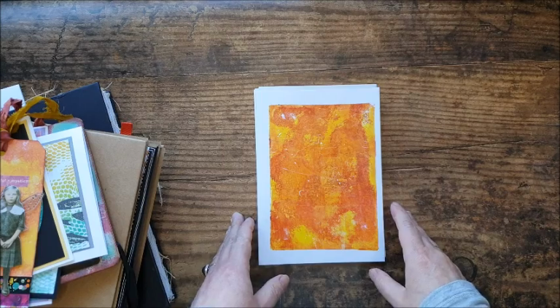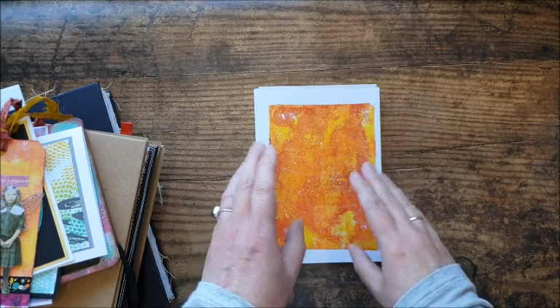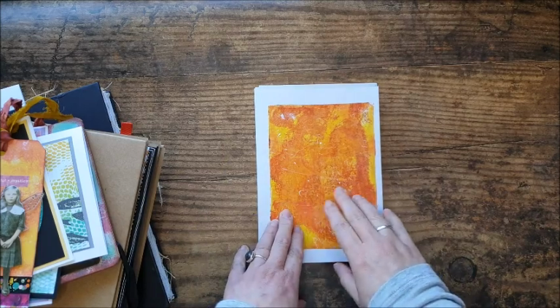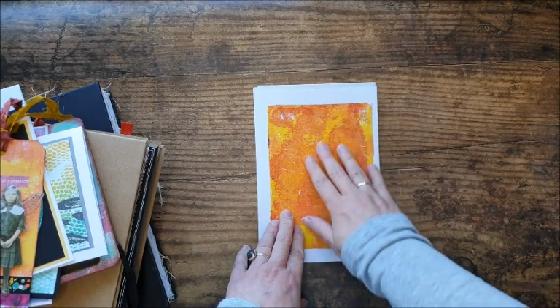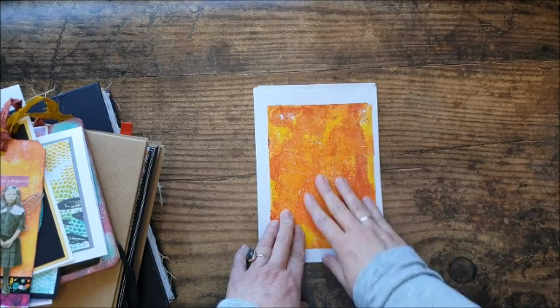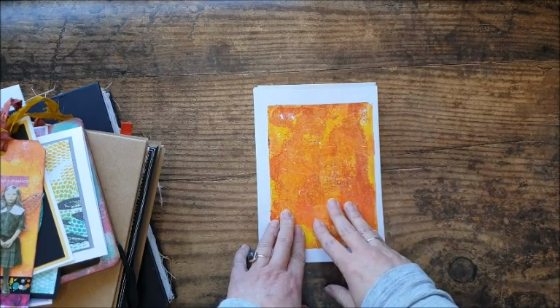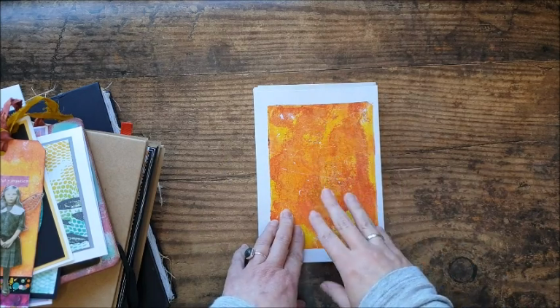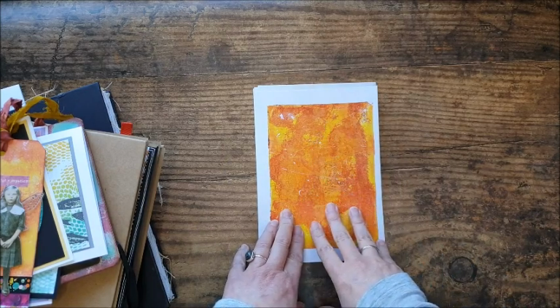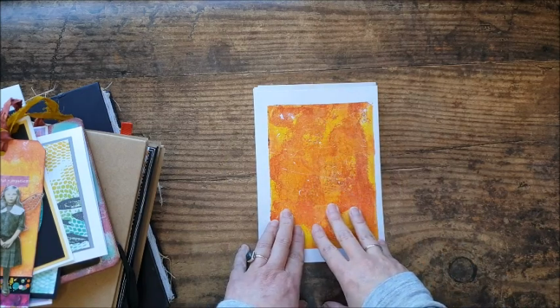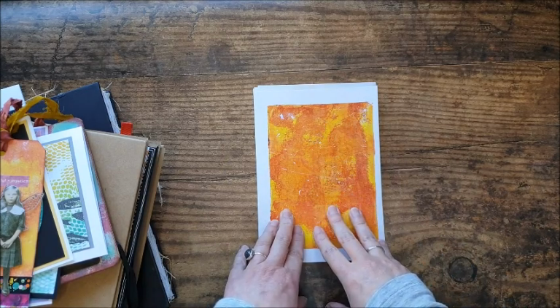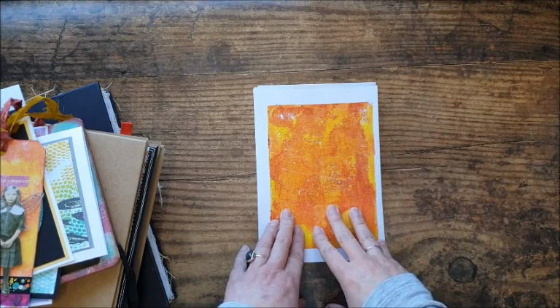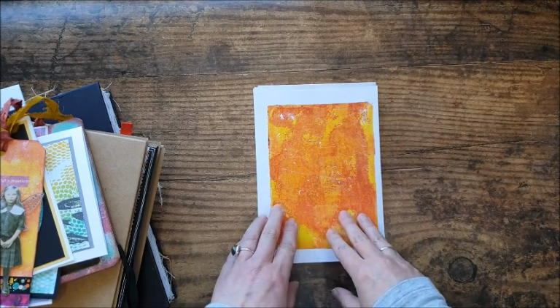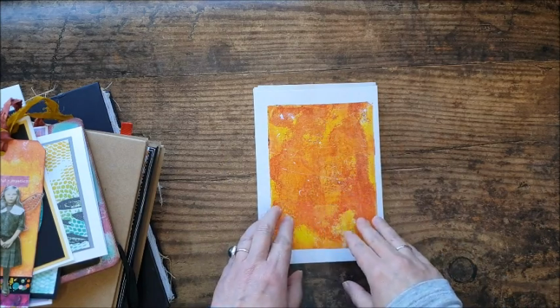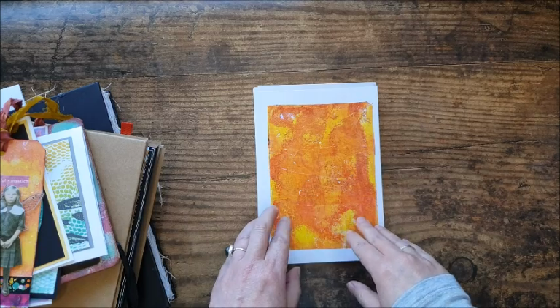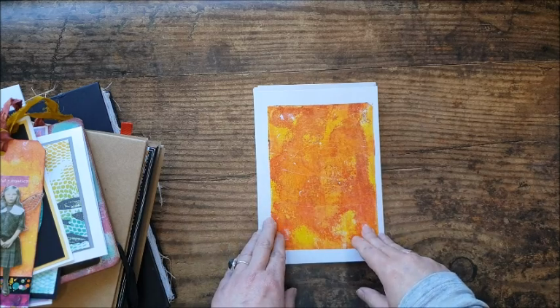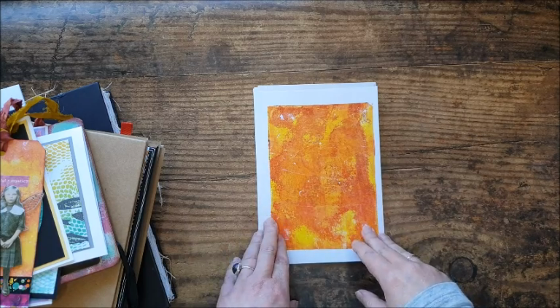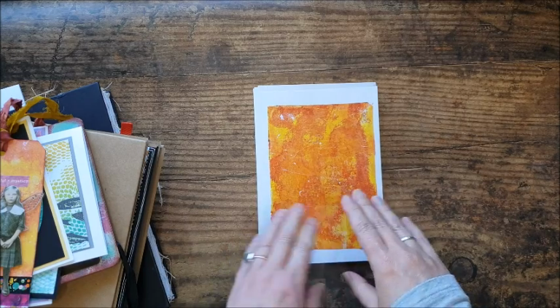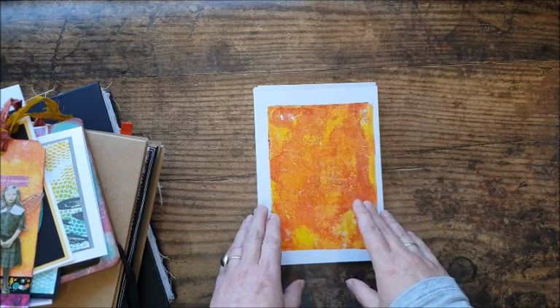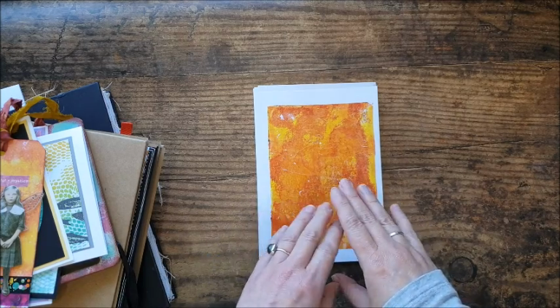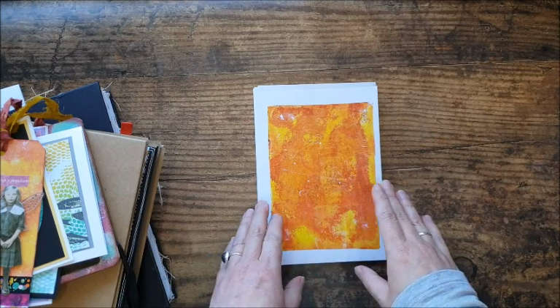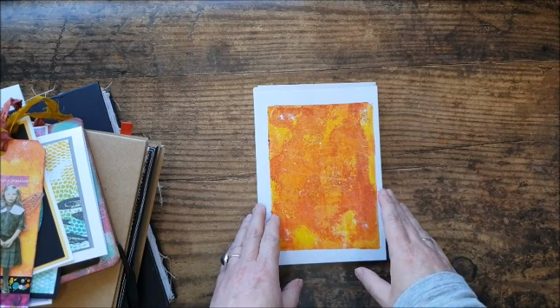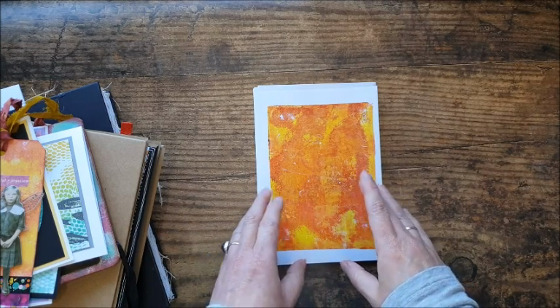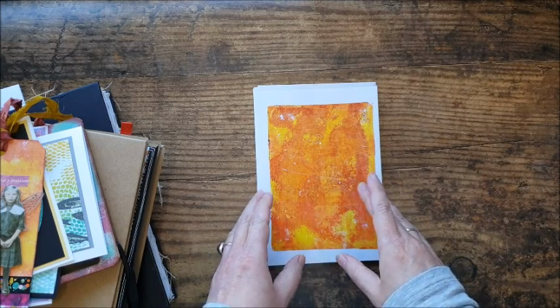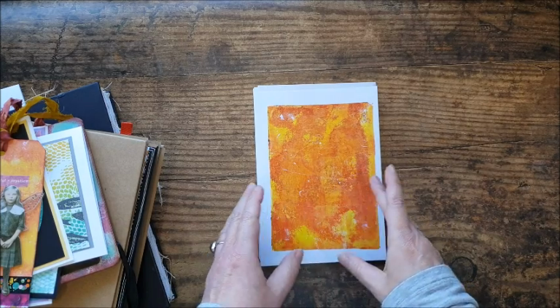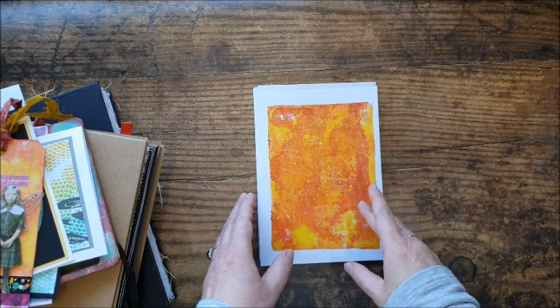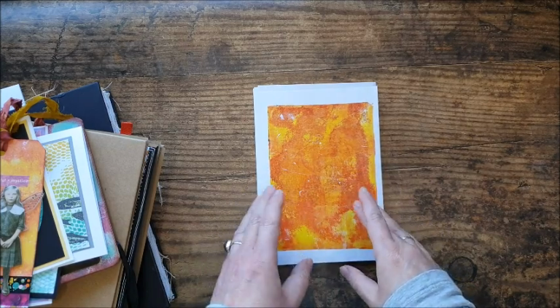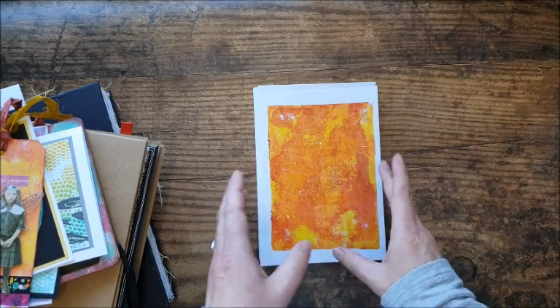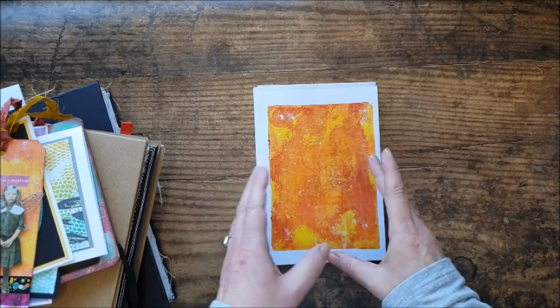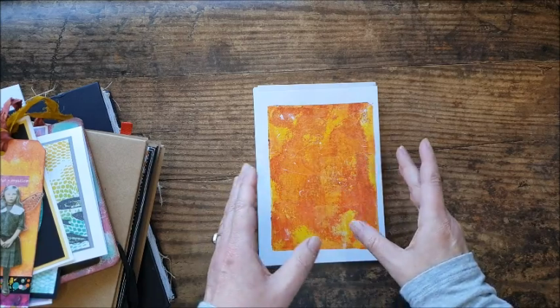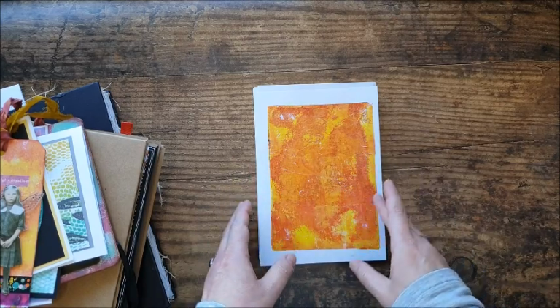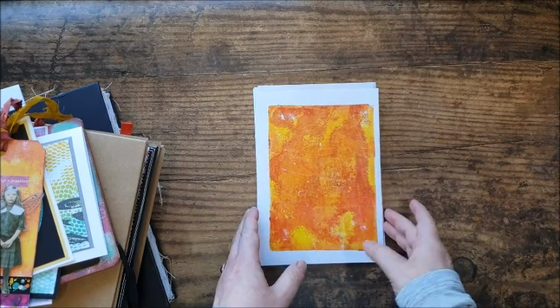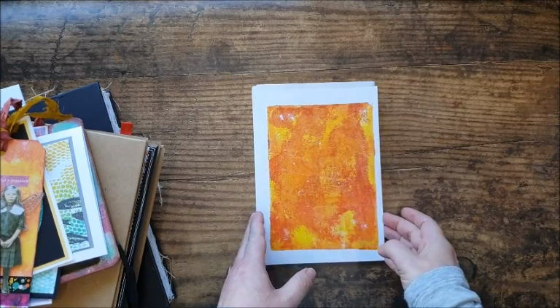I've taken these prints — these are the original prints — scanned them into my computer and printed them out on a nice satin finish paper. High quality scan, they've printed out really nicely, and it gave me the option to enlarge a couple to vary the size up a little bit.